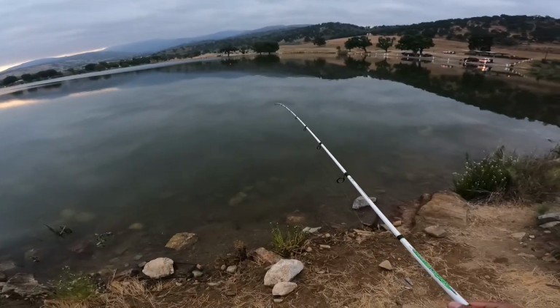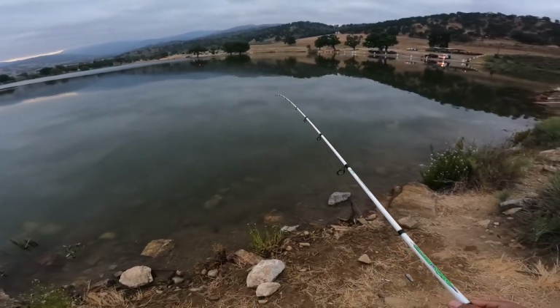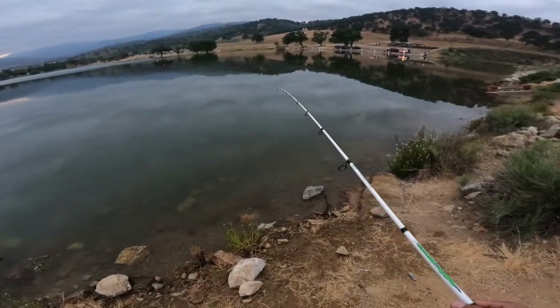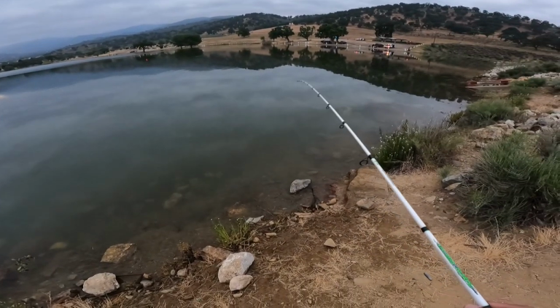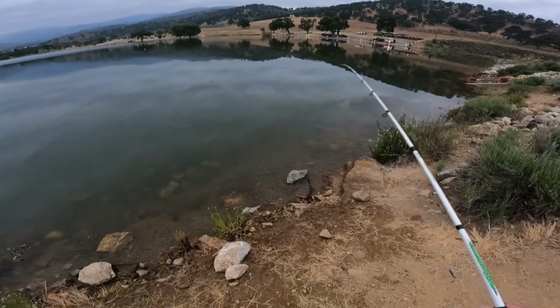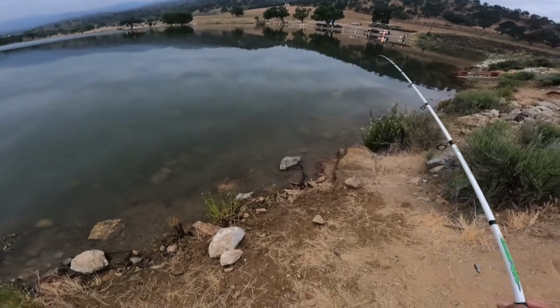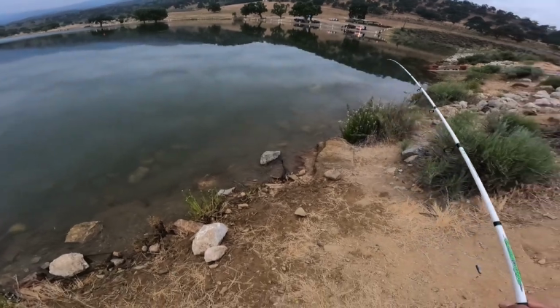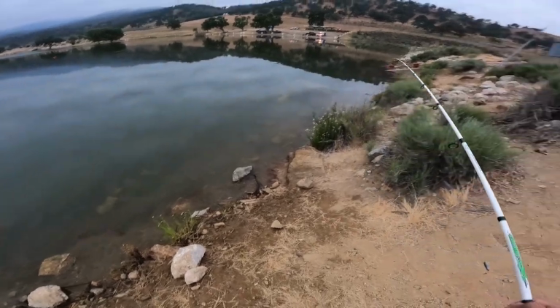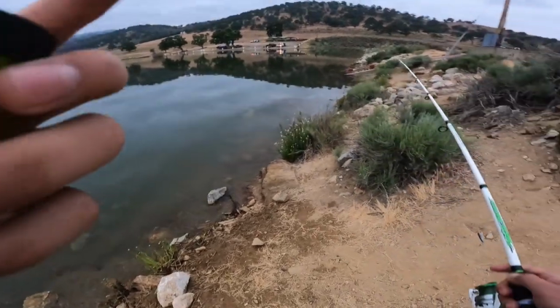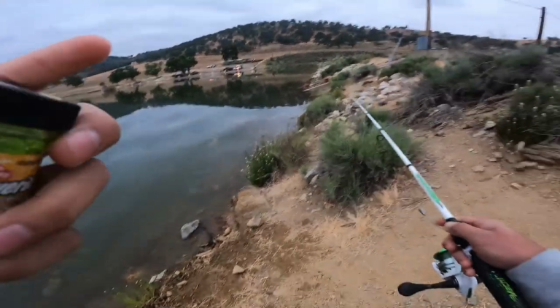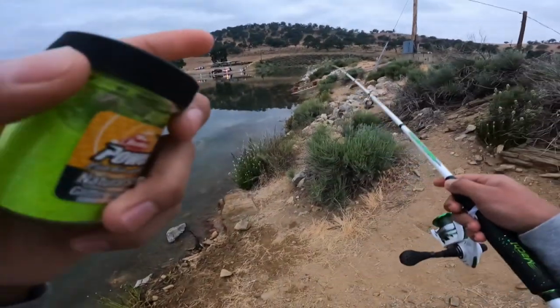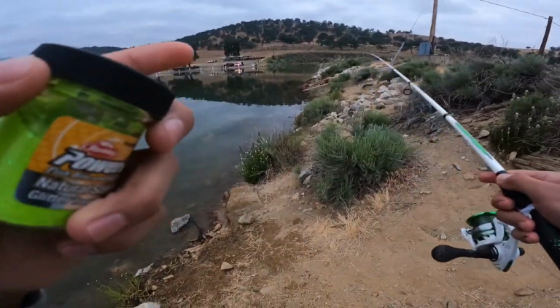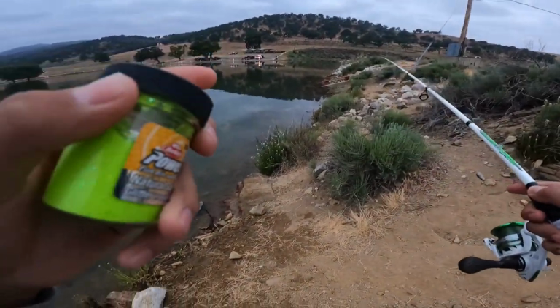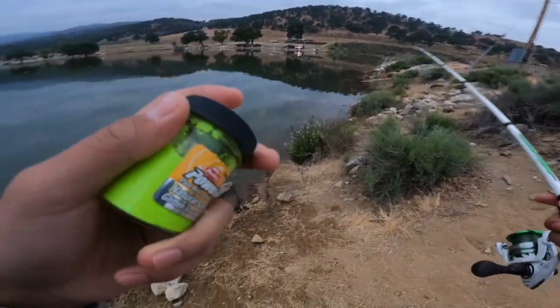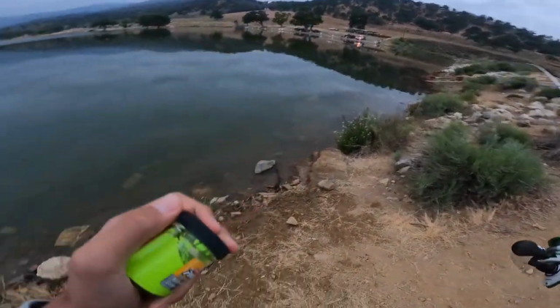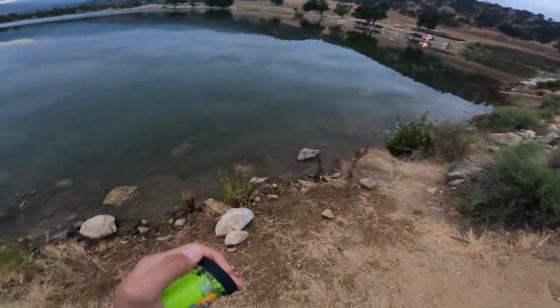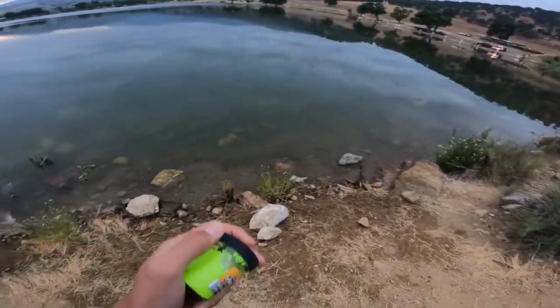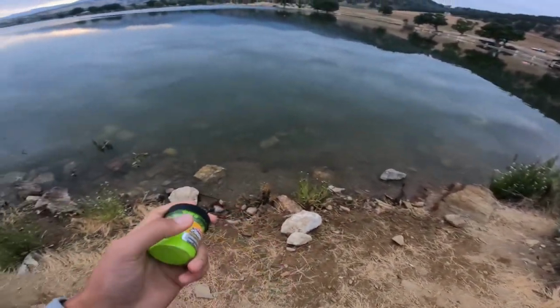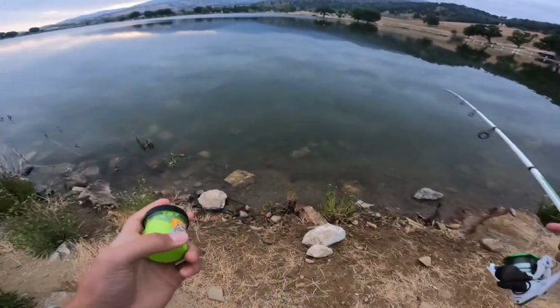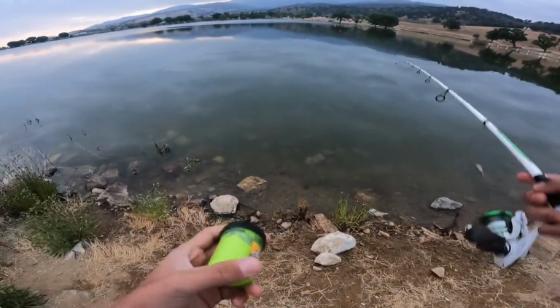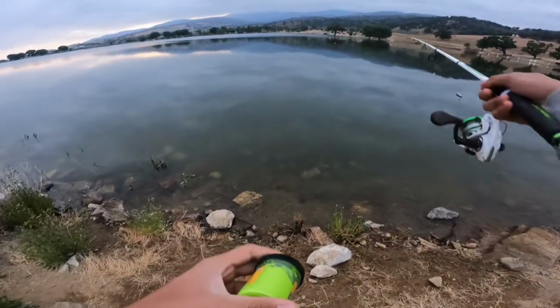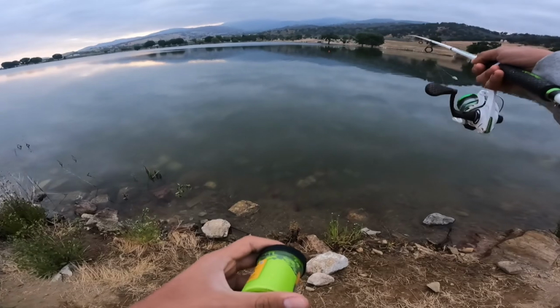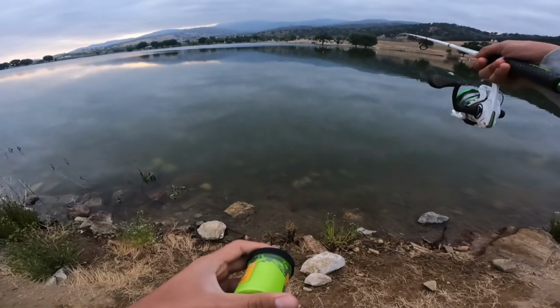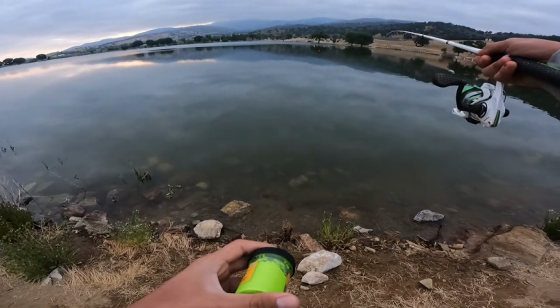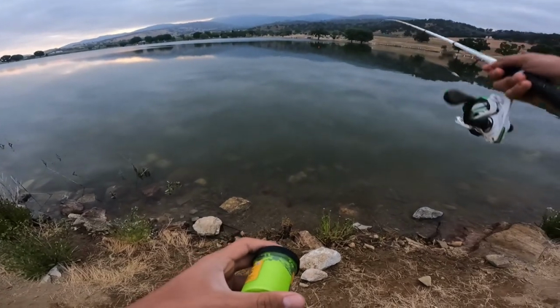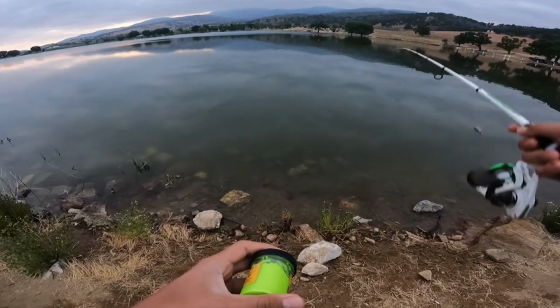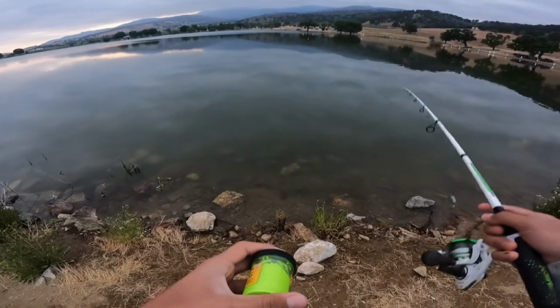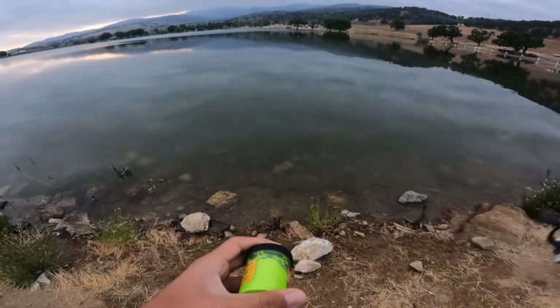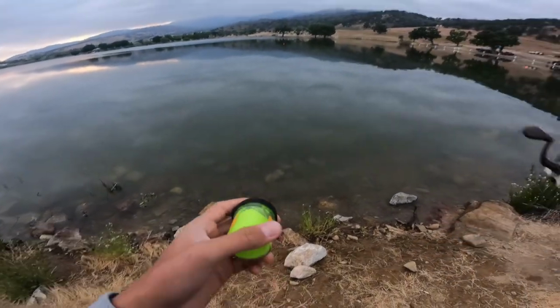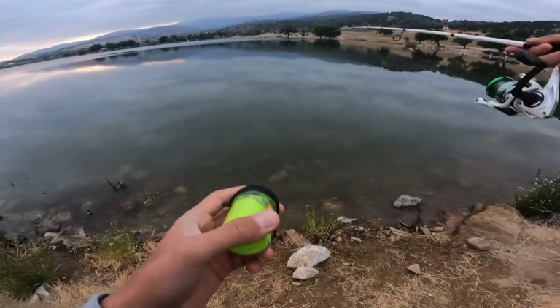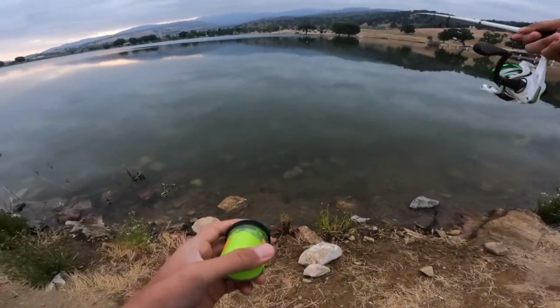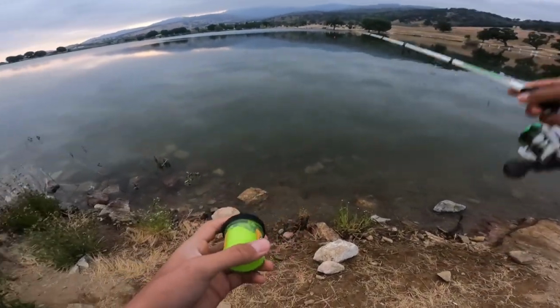I just got to my spot. I'm by that red thing — I think it's a feeder or whatever, but some fish broke out right there. Oh no, that's the feeder thing. It's bubbling.